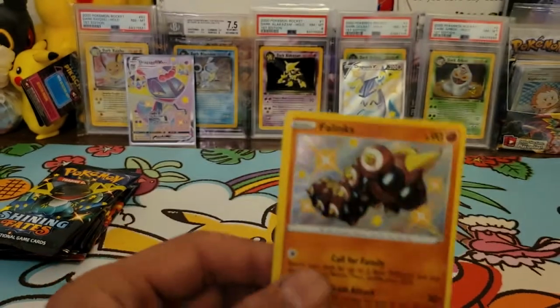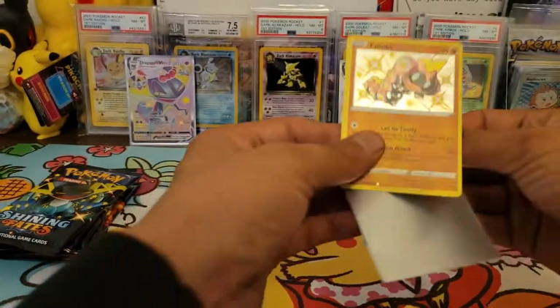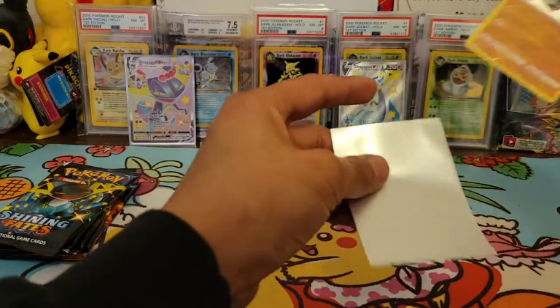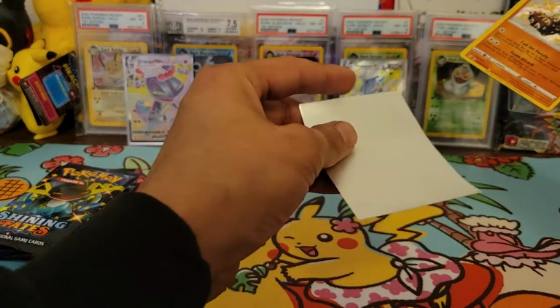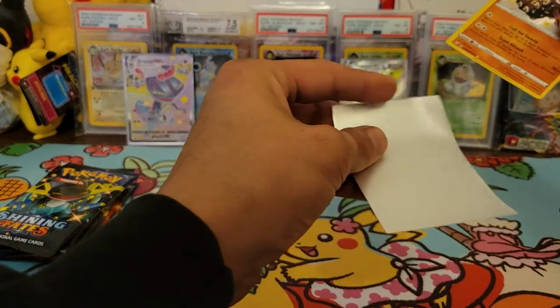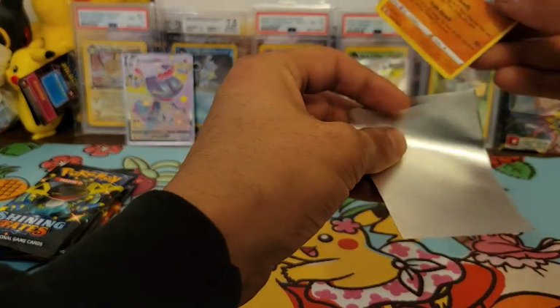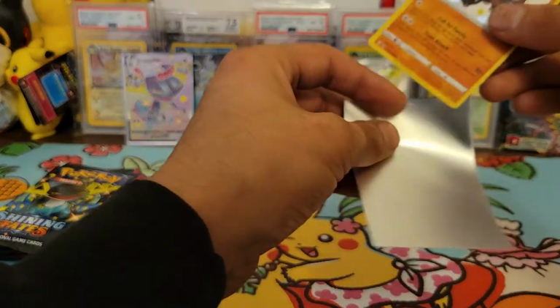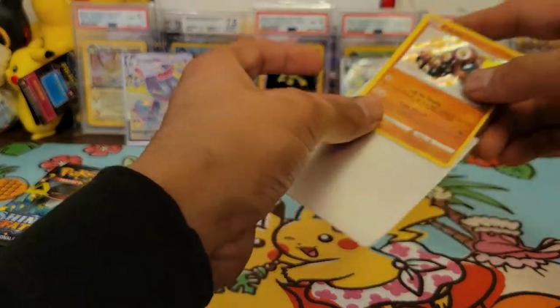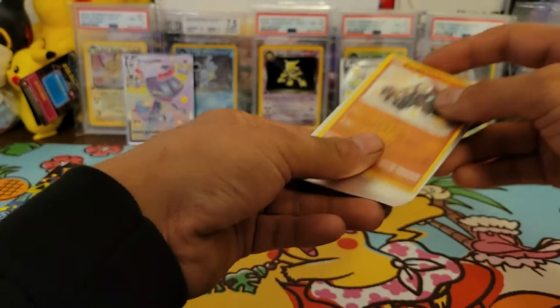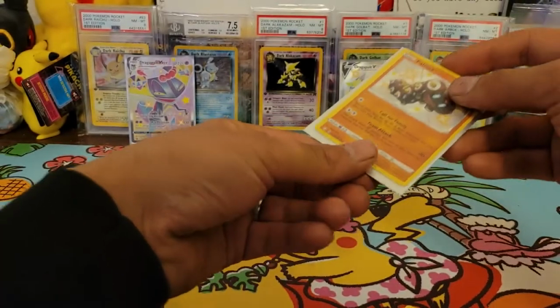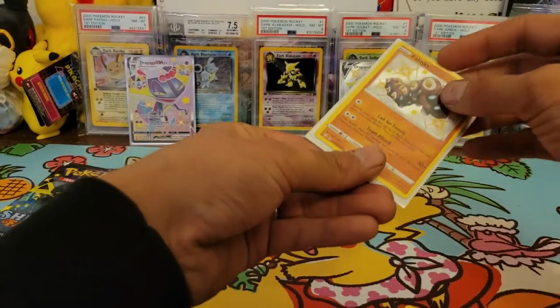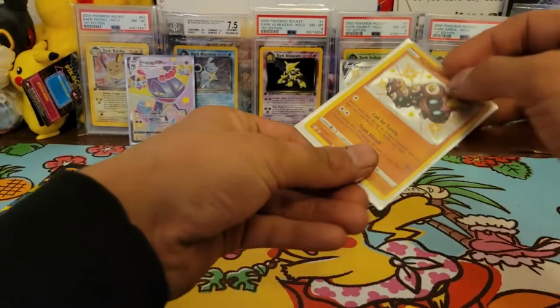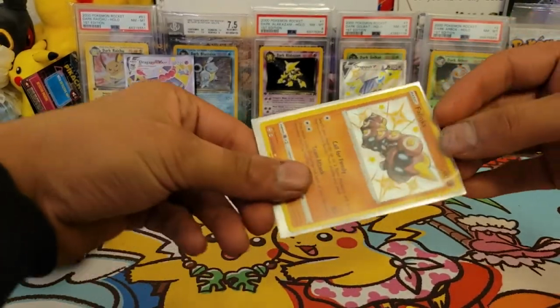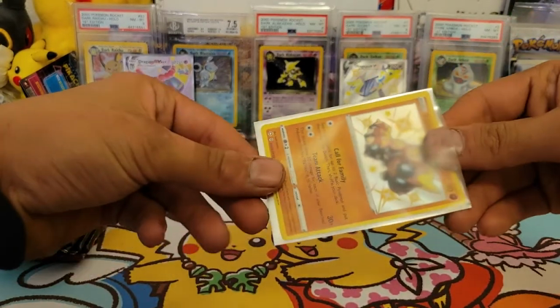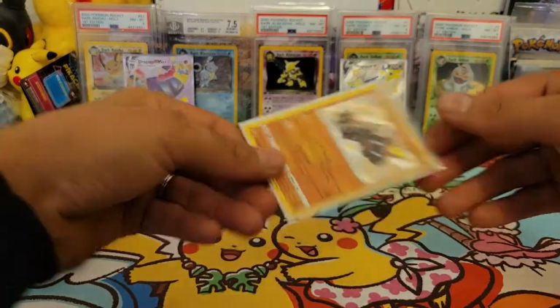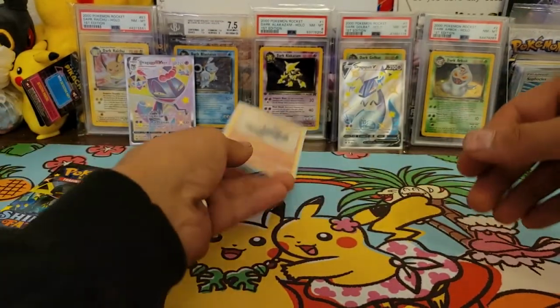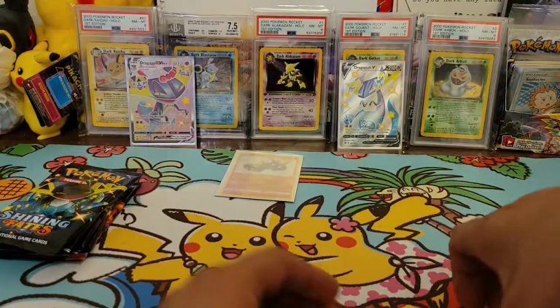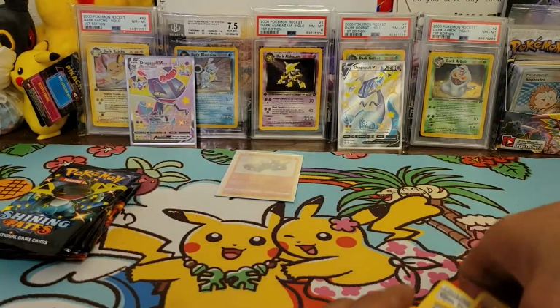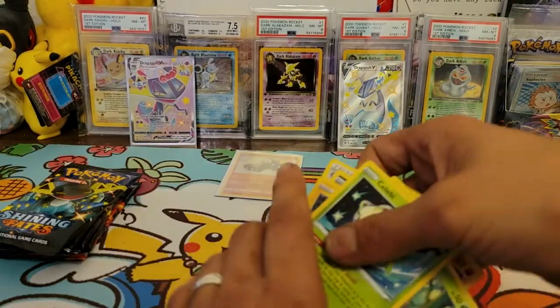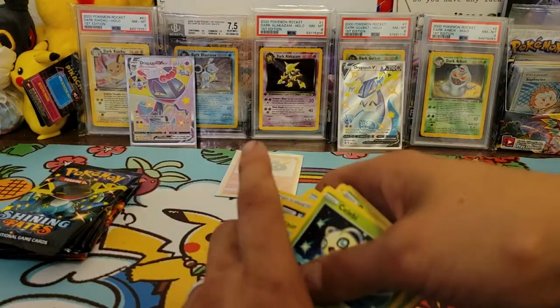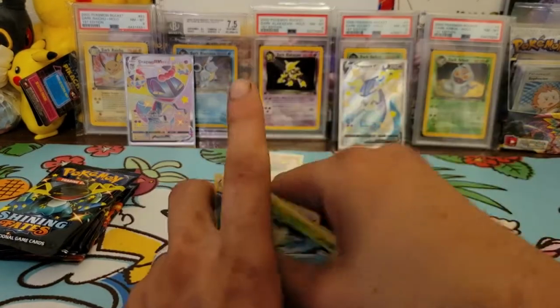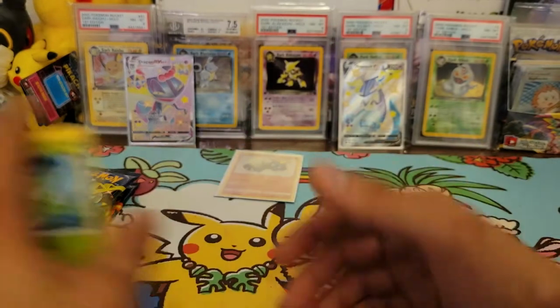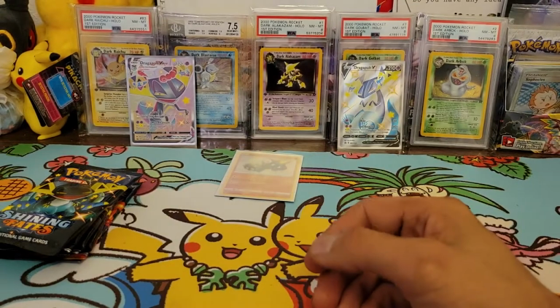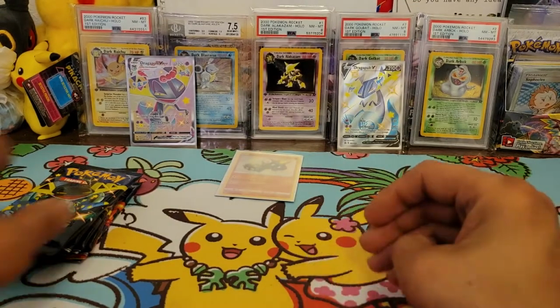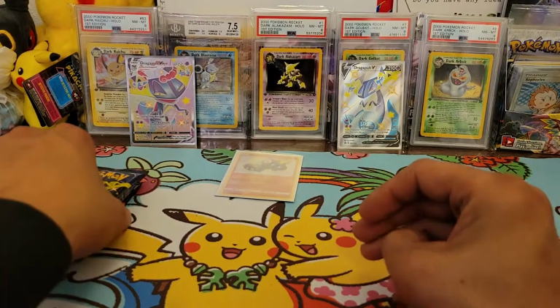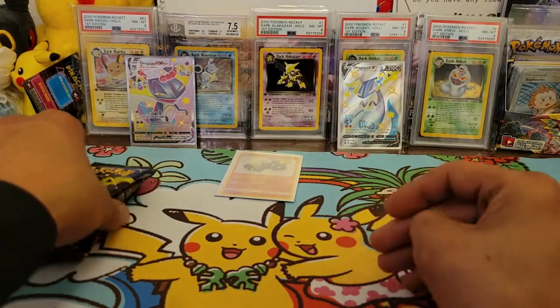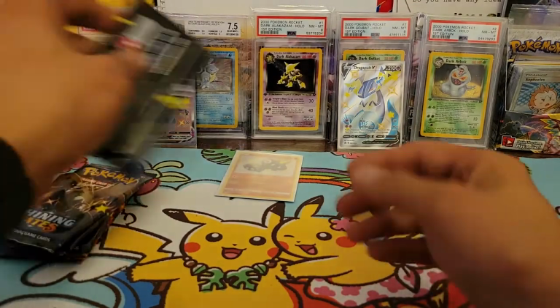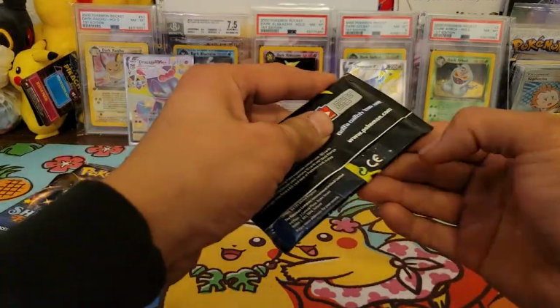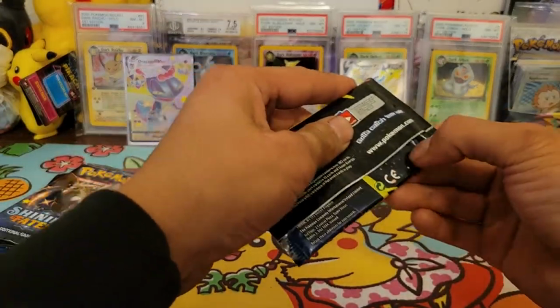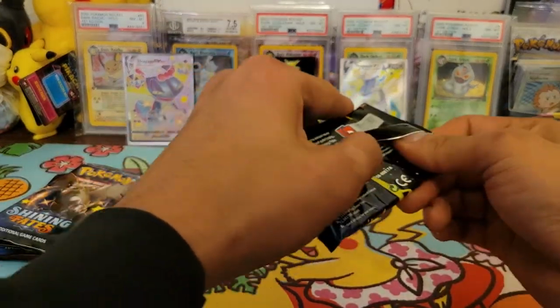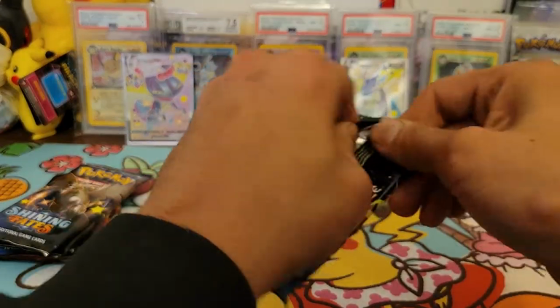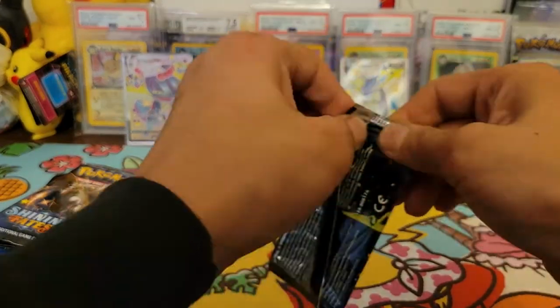The Bayleef has some silvering on top and is a little off-center, but it's still a great first hit out of the second pack. Hopefully we get another baby shiny and a full art or V Max shiny from the remaining packs.